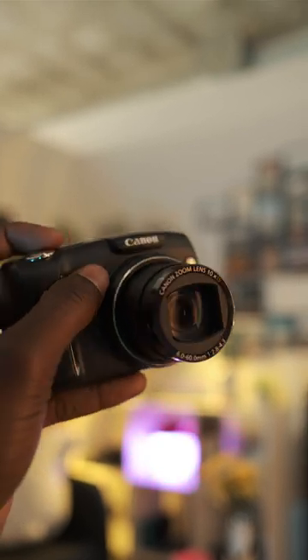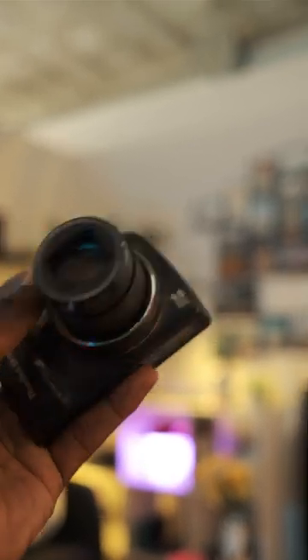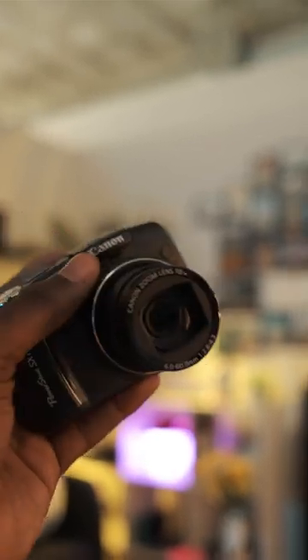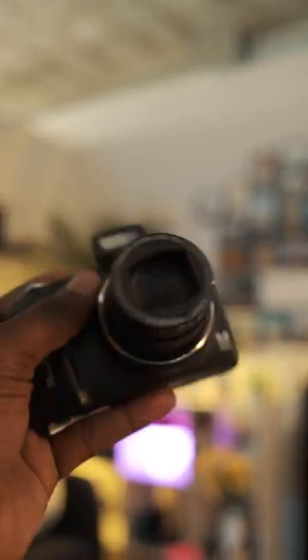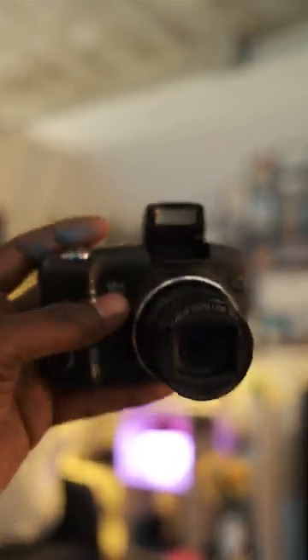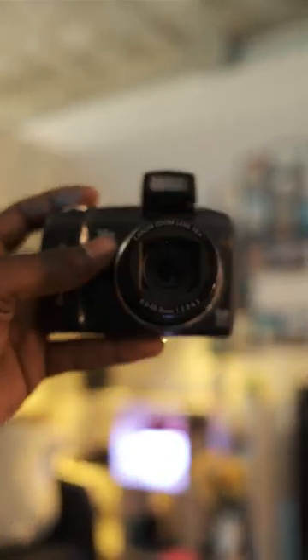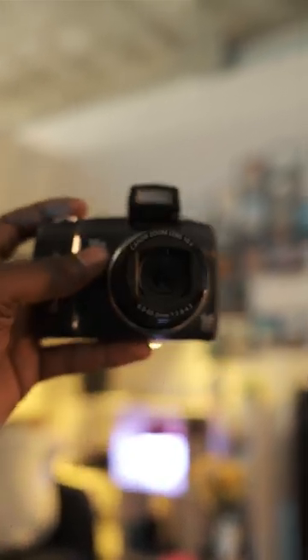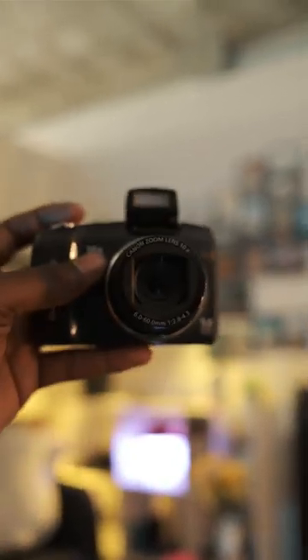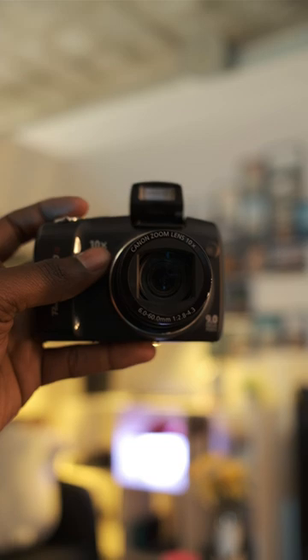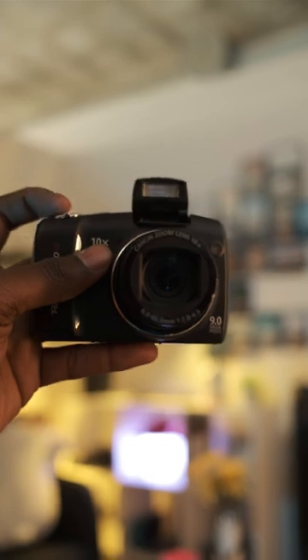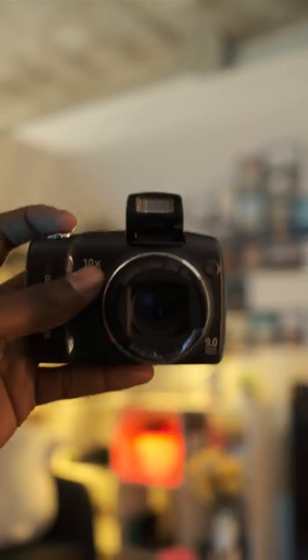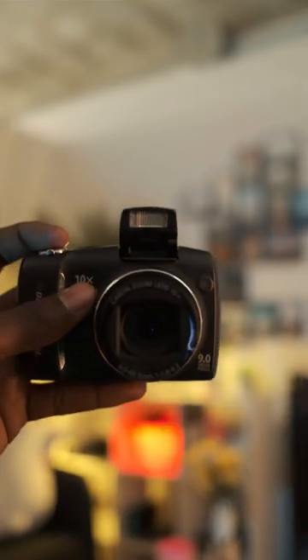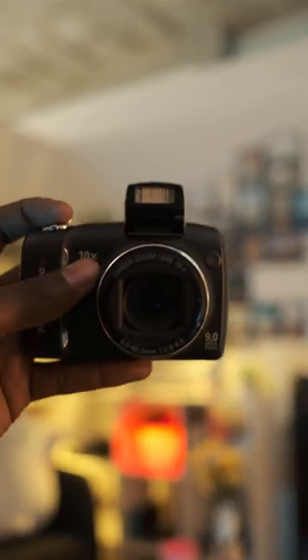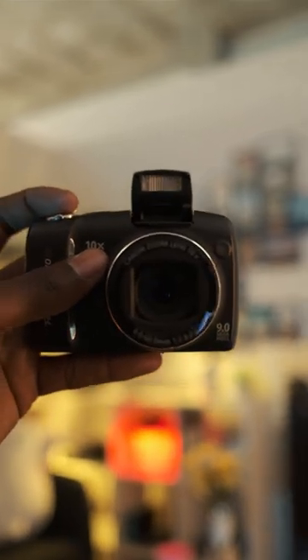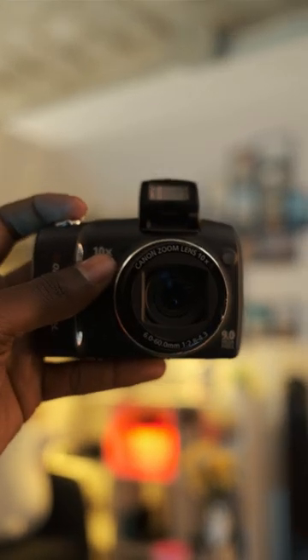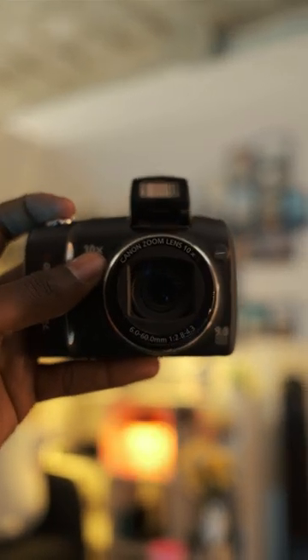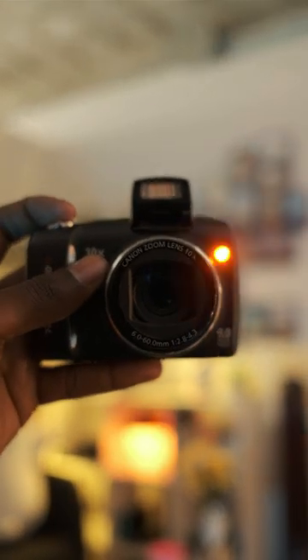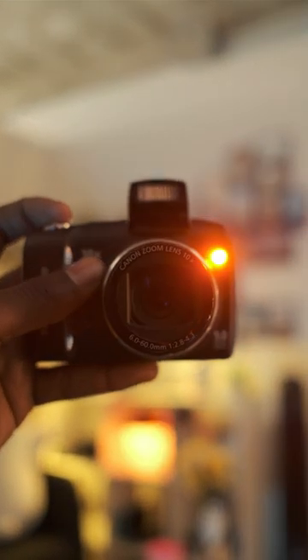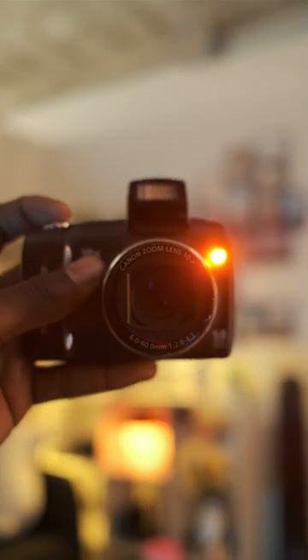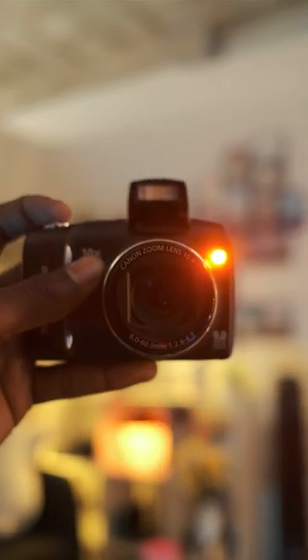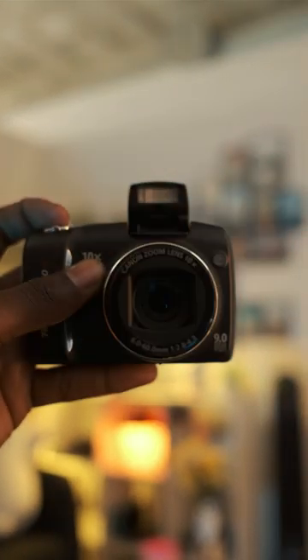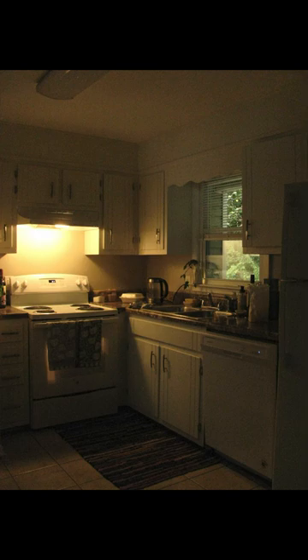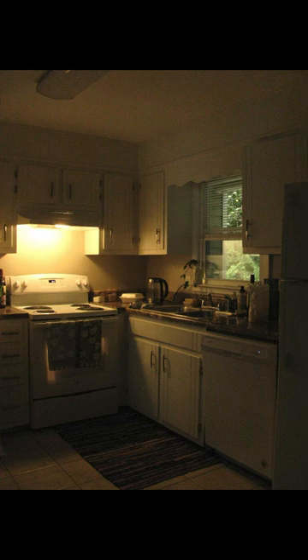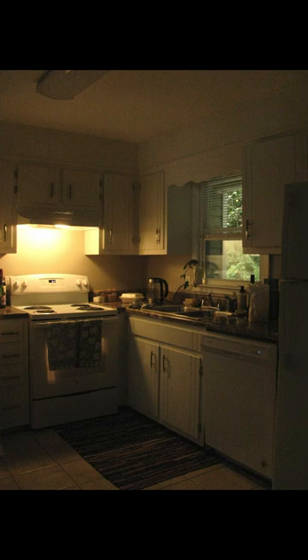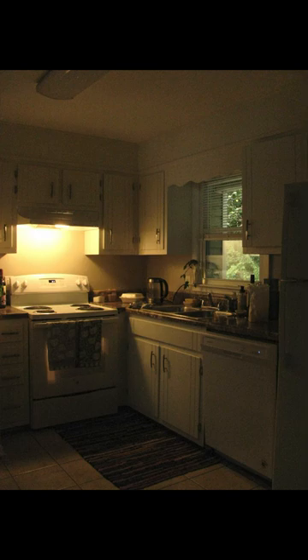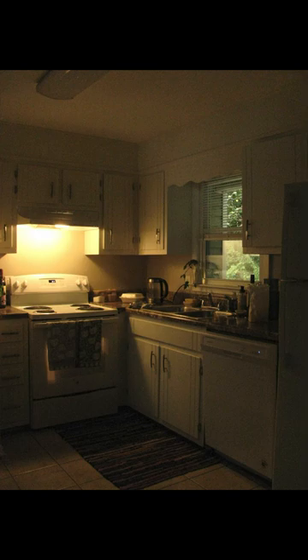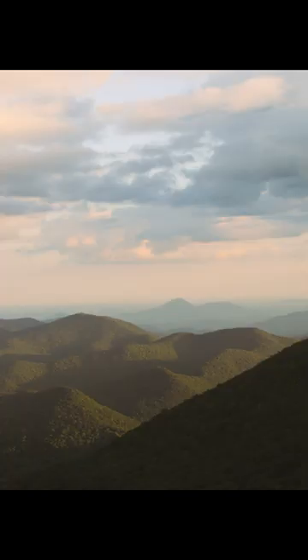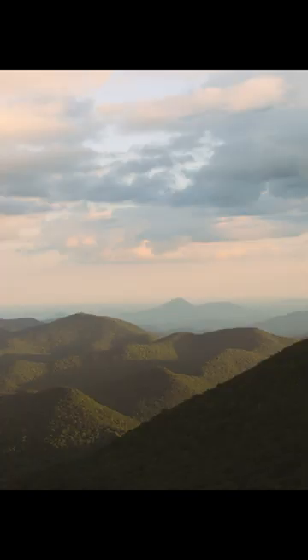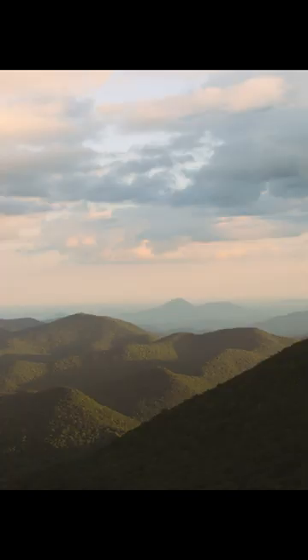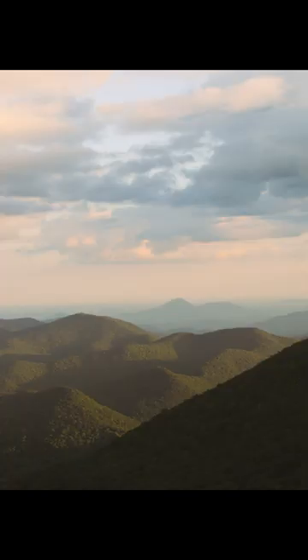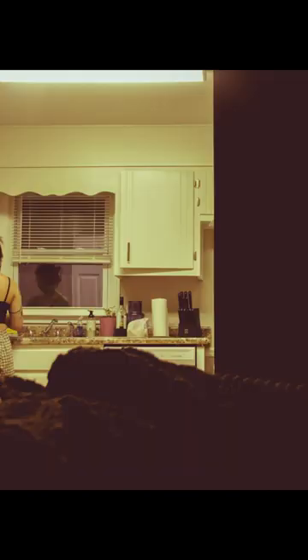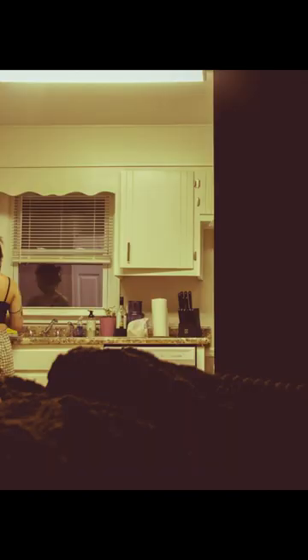It's an adorable point-and-shoot with a sensor smaller than anyone really cares to document in the current age, from a time where every new camera wasn't inherently okay enough. There's a certain charm to the images you get from the now-antiquated technology inside of this camera.